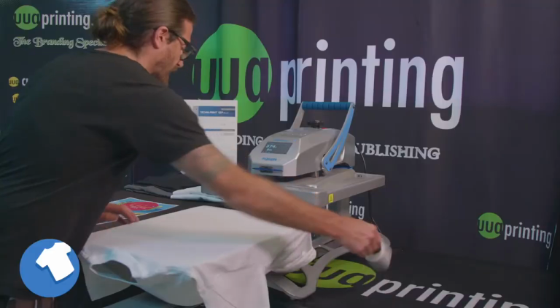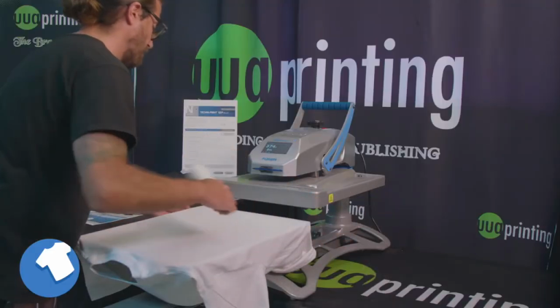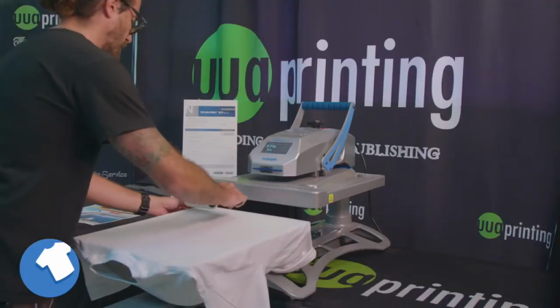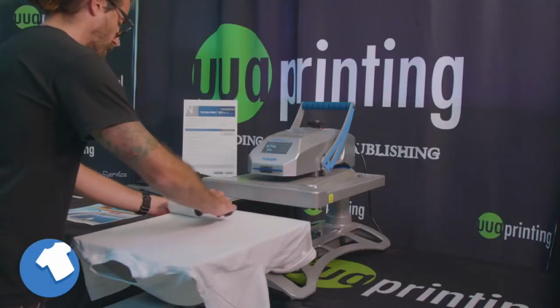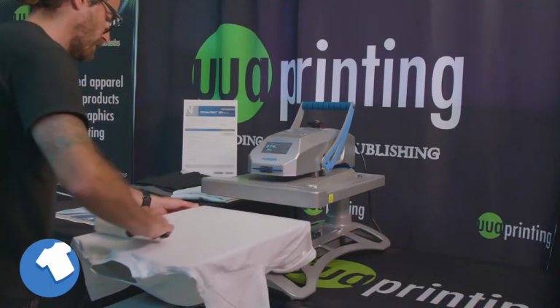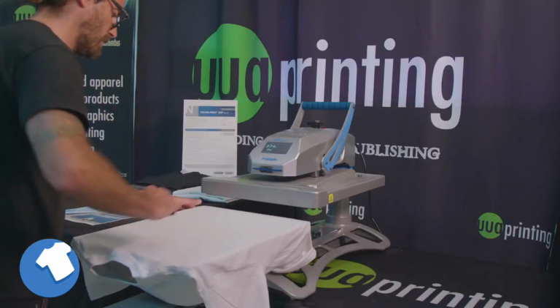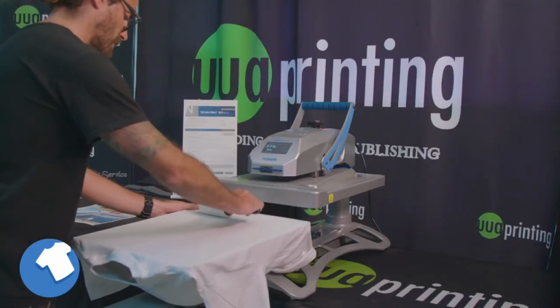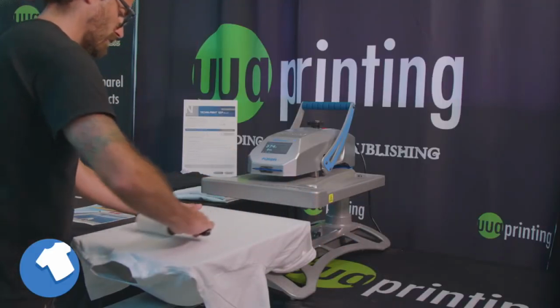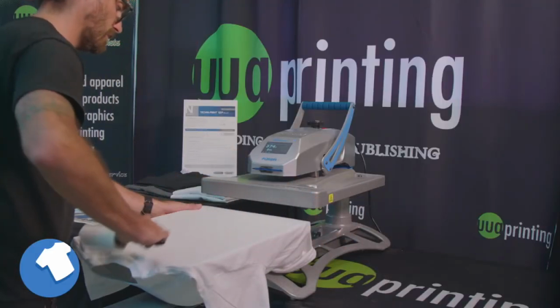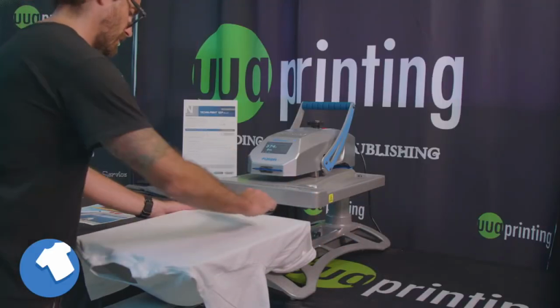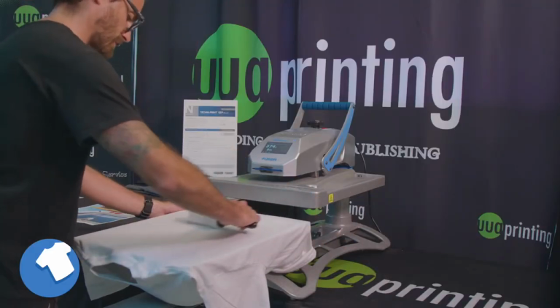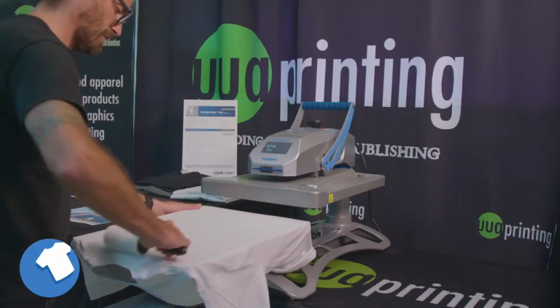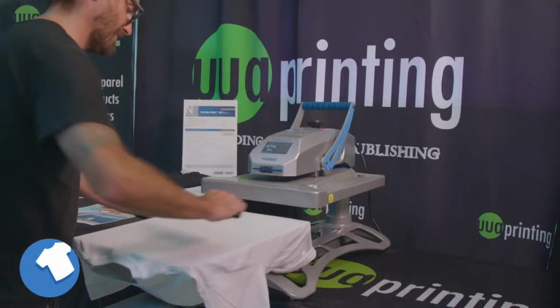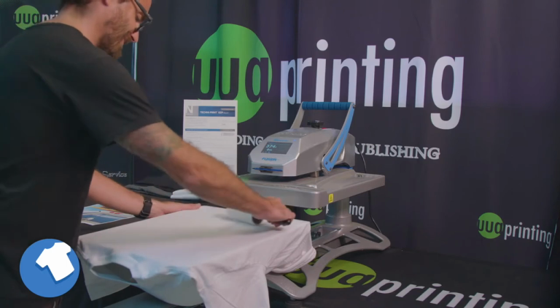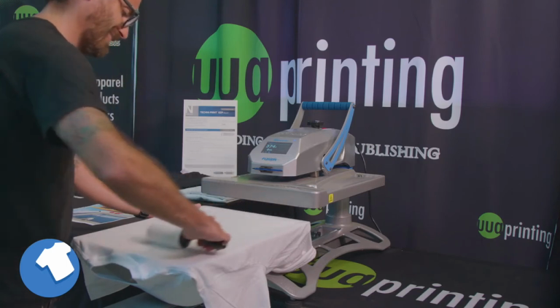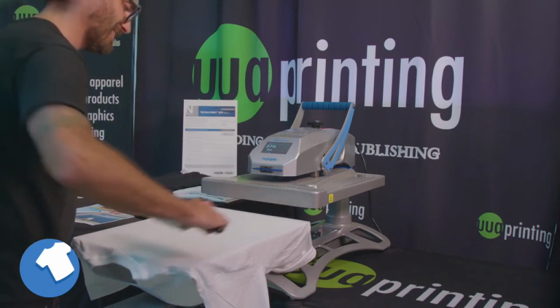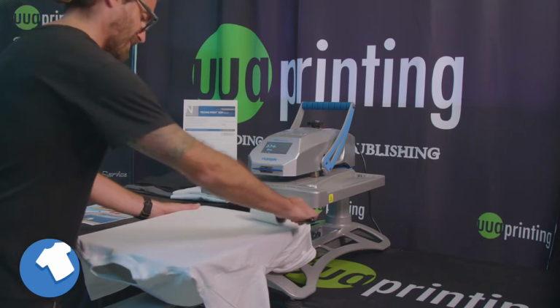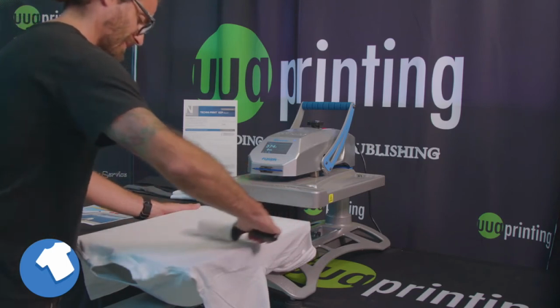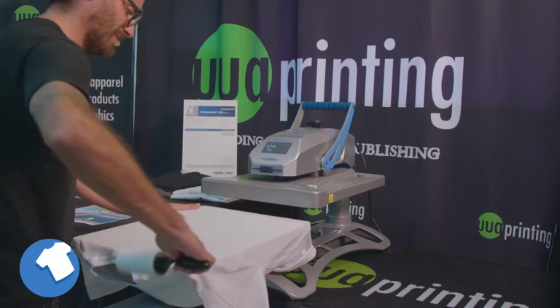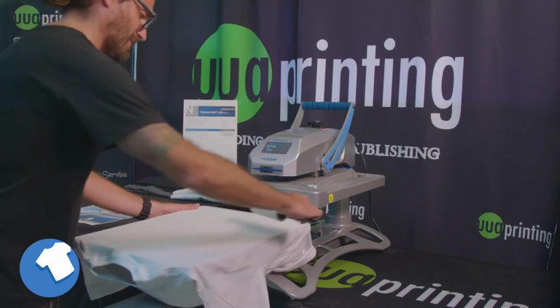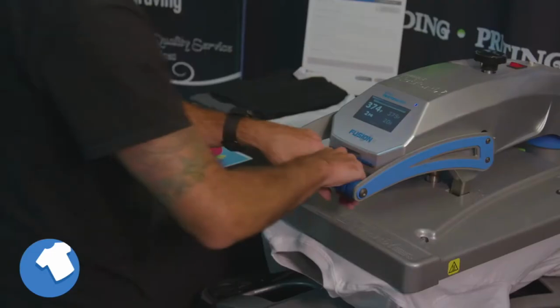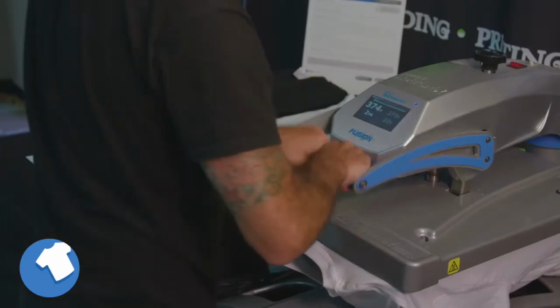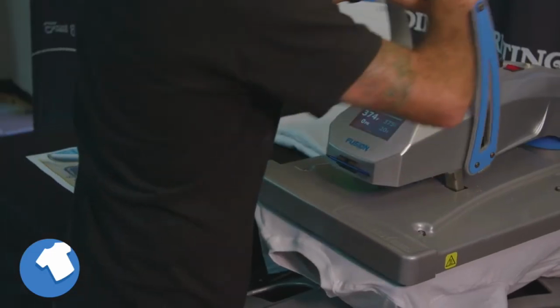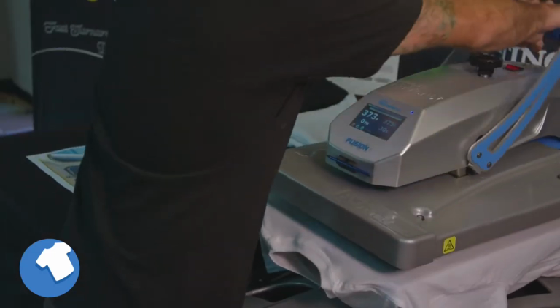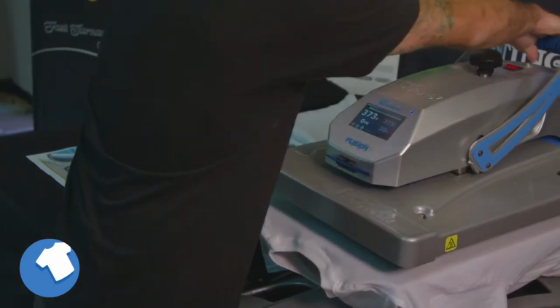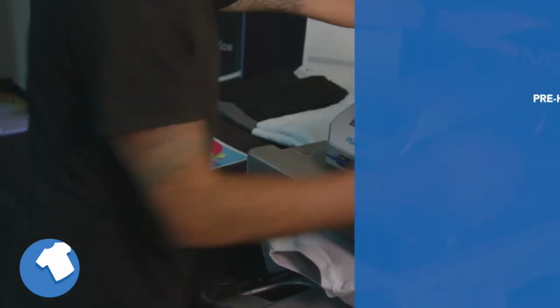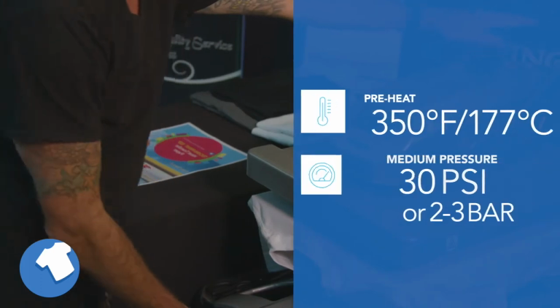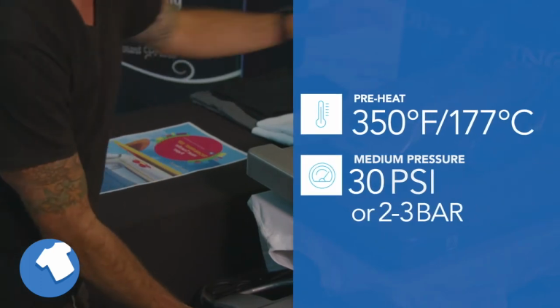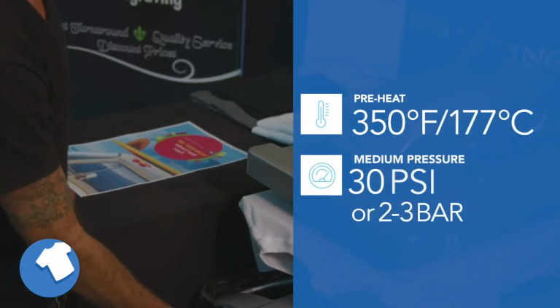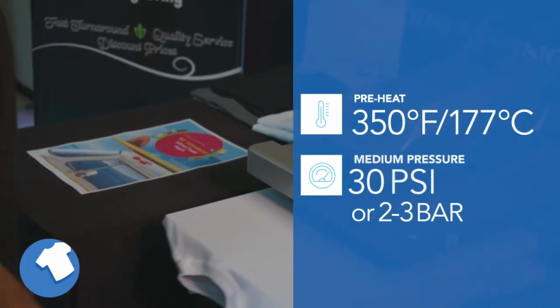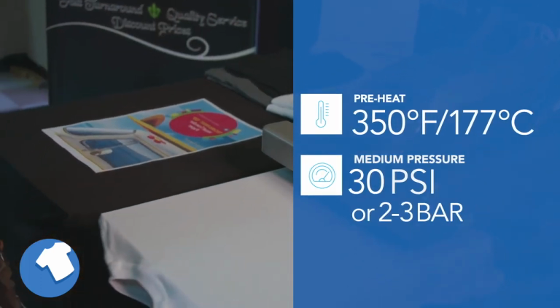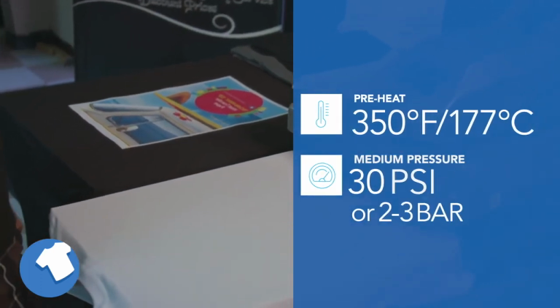Before transferring the image to the fabric, you need to prepare the fabric by ensuring the surface is clean, dry, and wrinkle-free by using a lint roller and your heat press. You are now ready to transfer the image to the fabric.